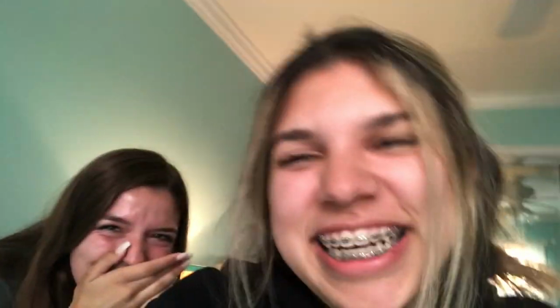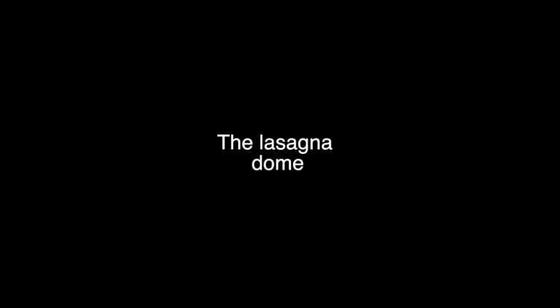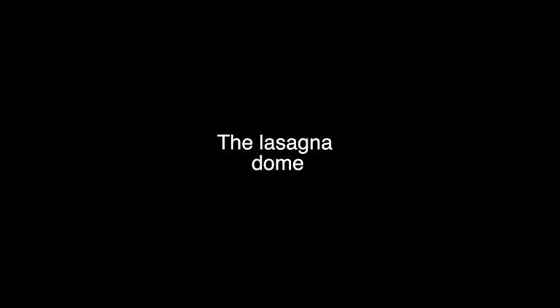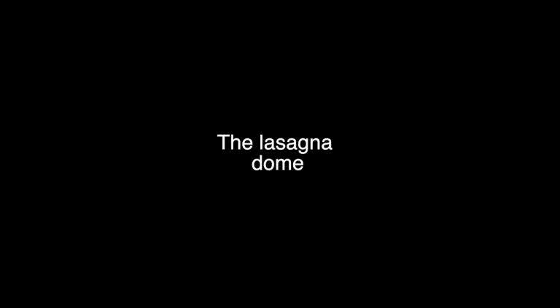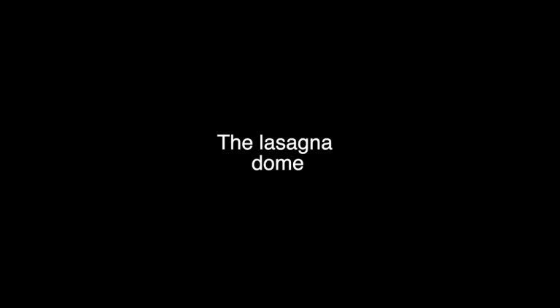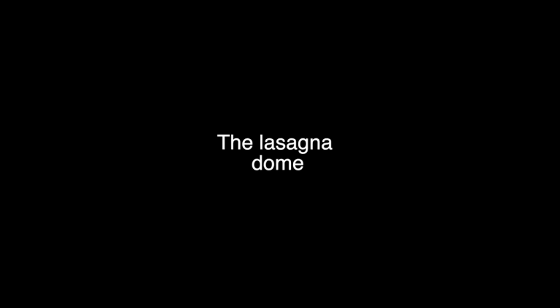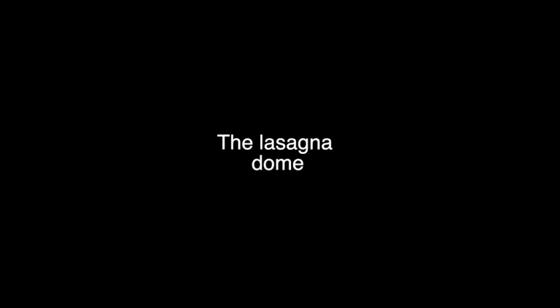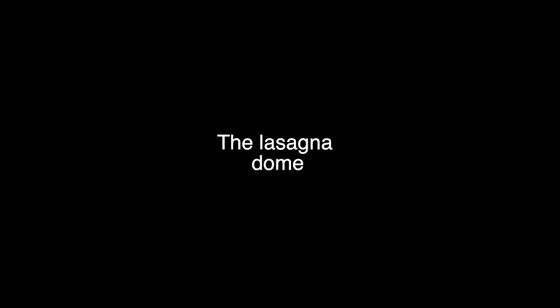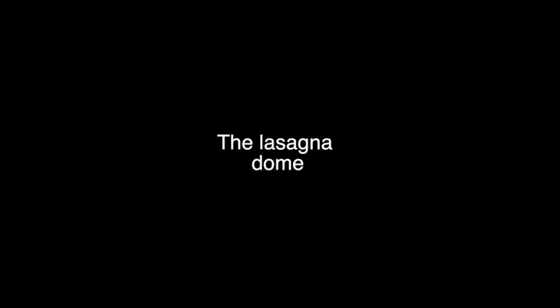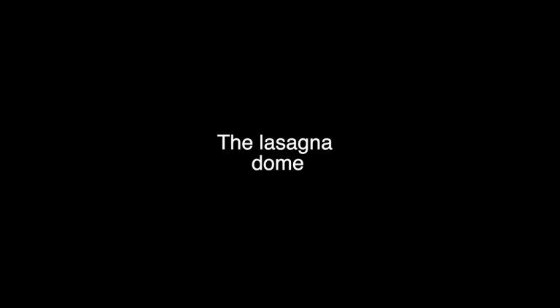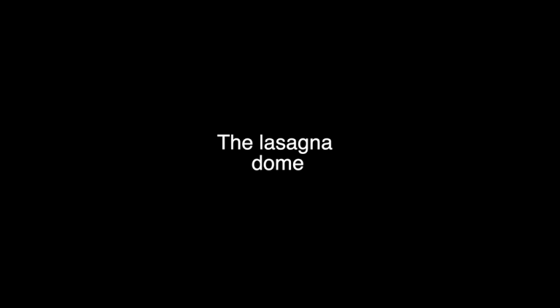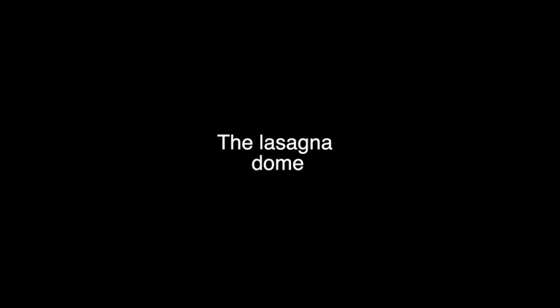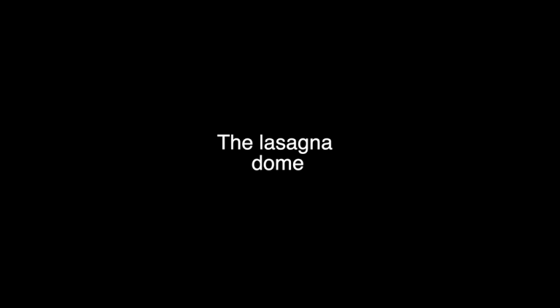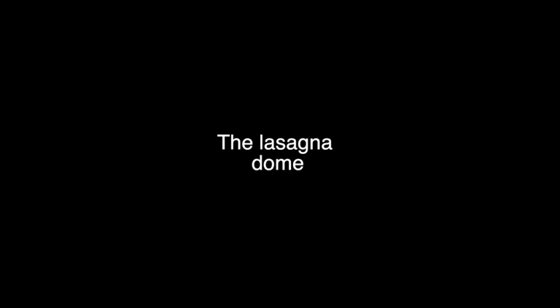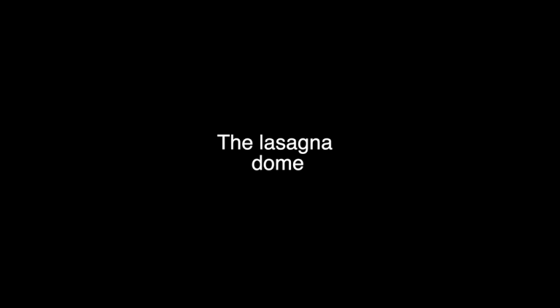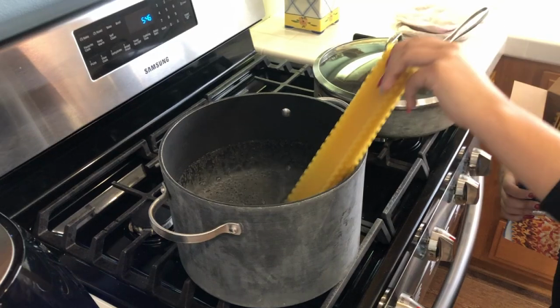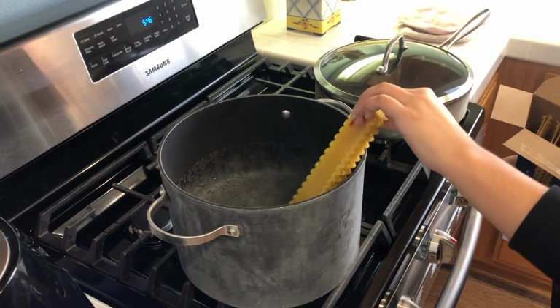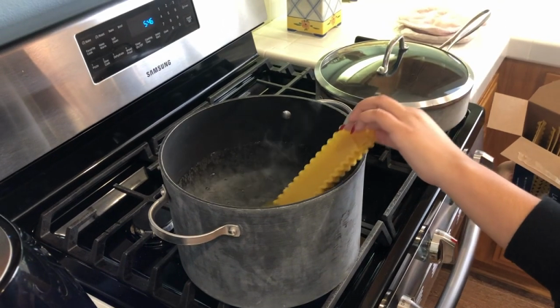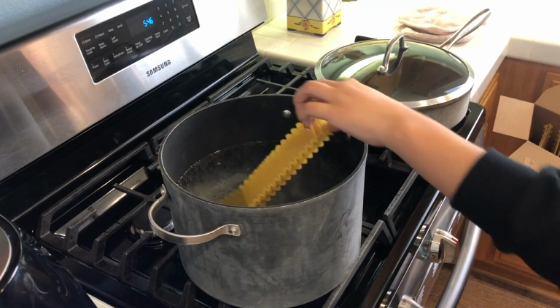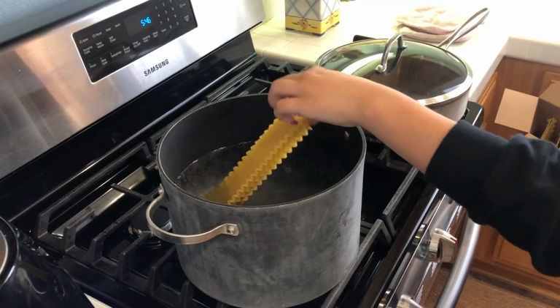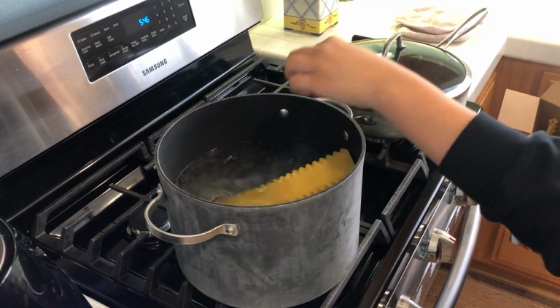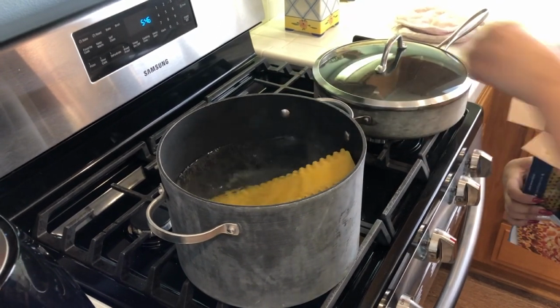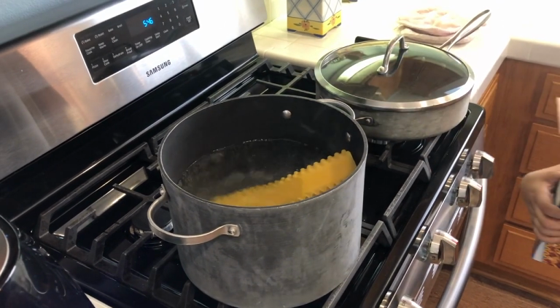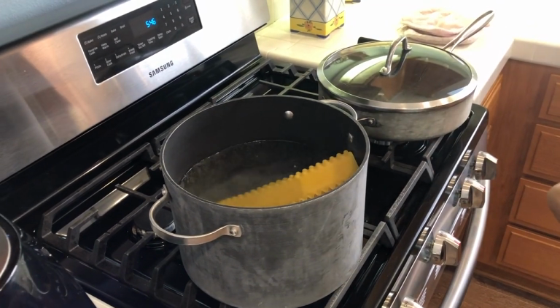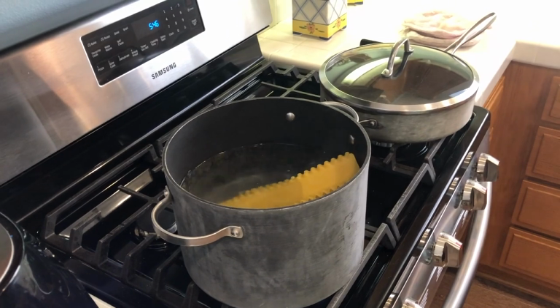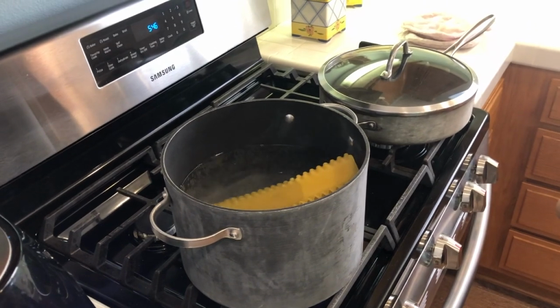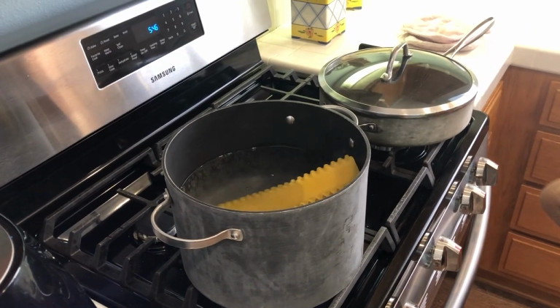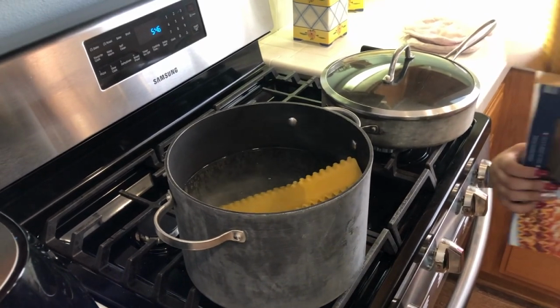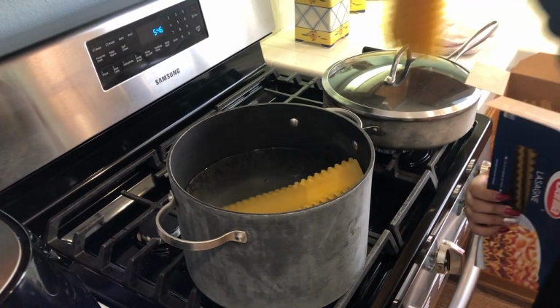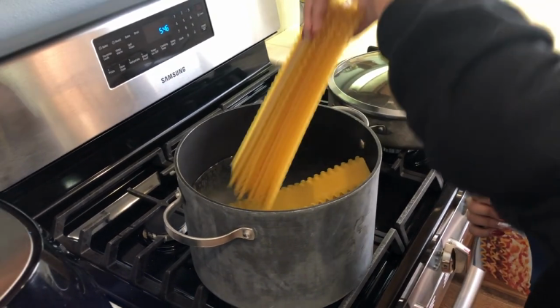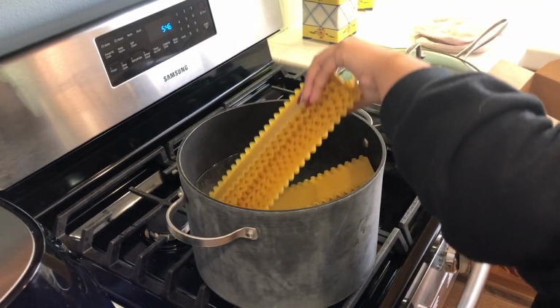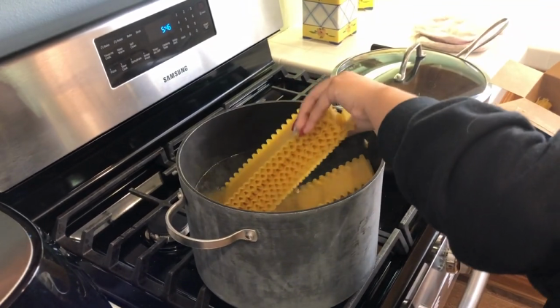Step number one: preheat the oven to 375 degrees. This causes the molecules to start to move fast and to hit each other. This is an endothermic reaction where heat is going into the oven.